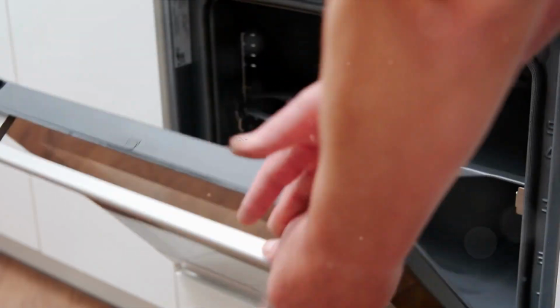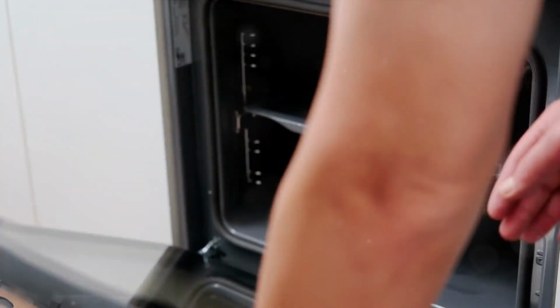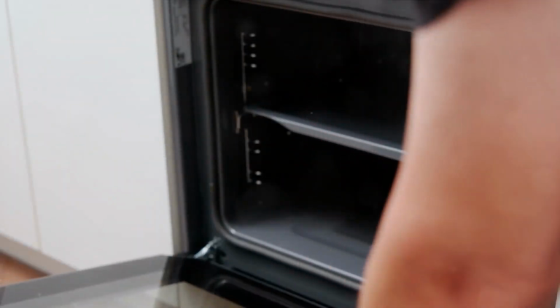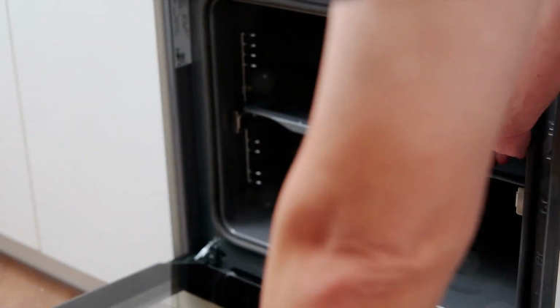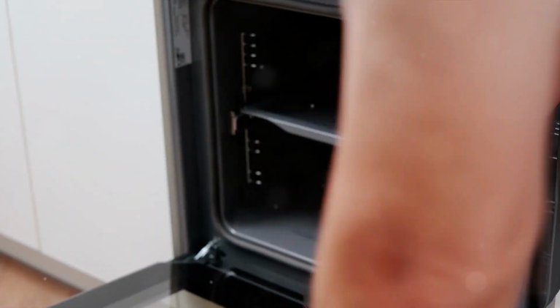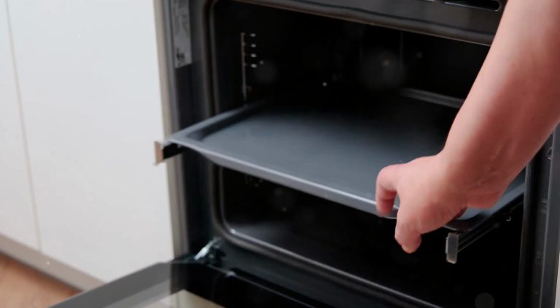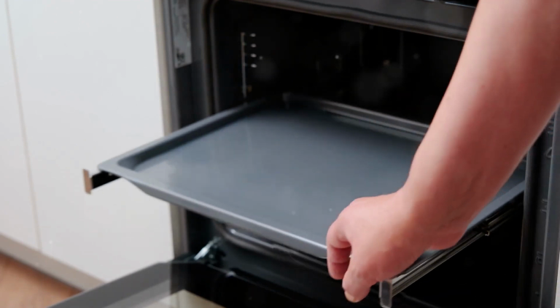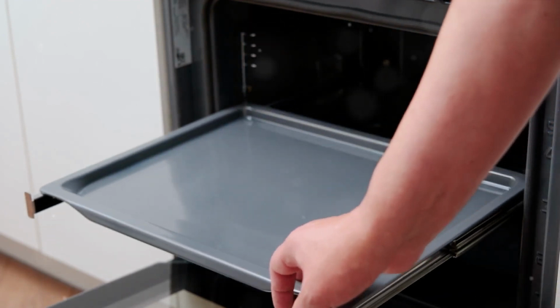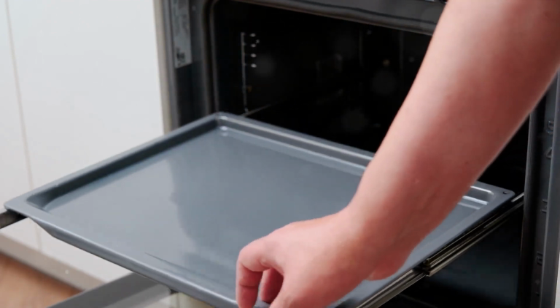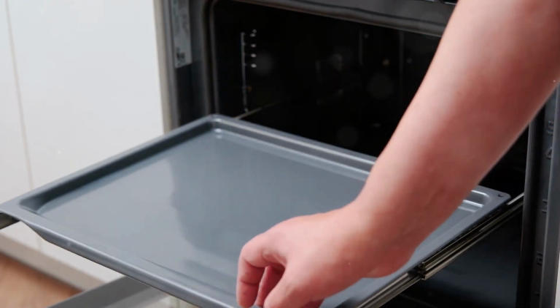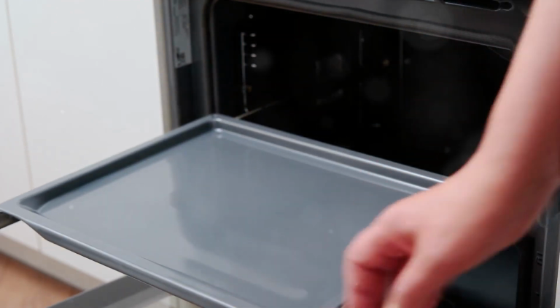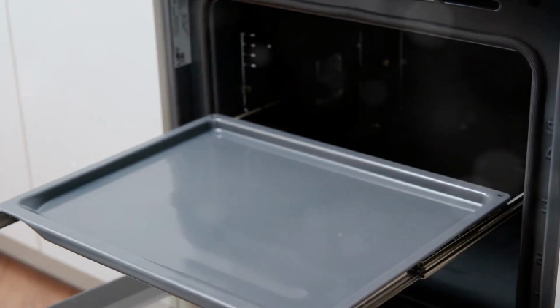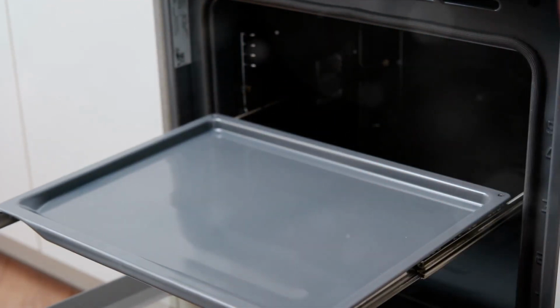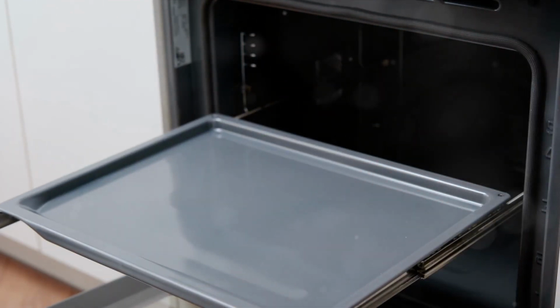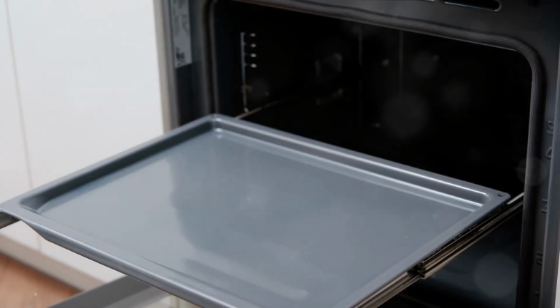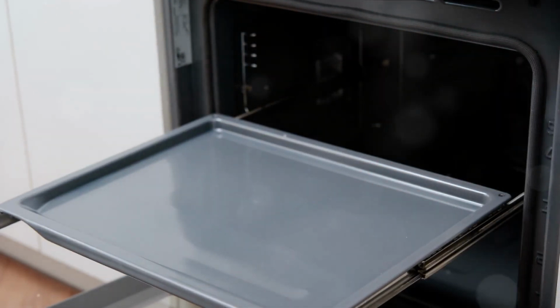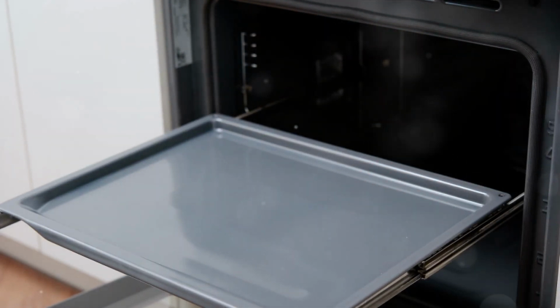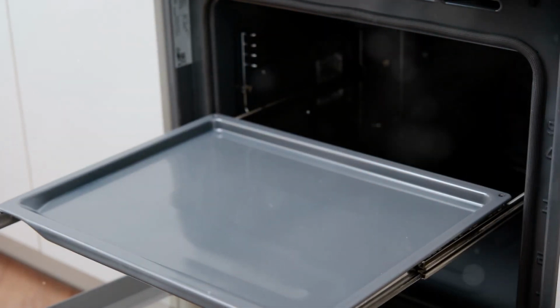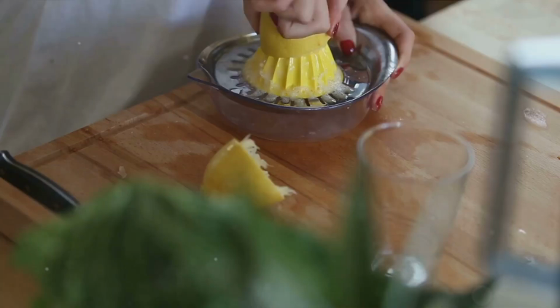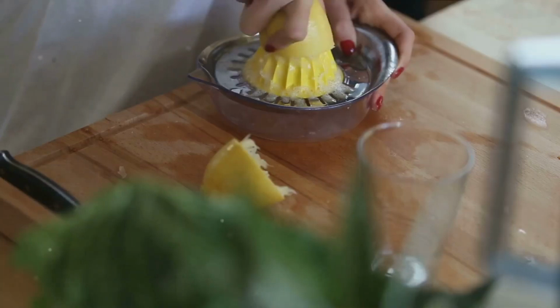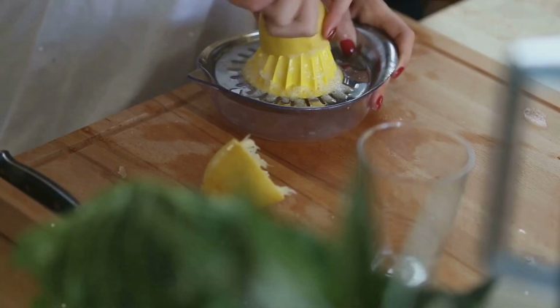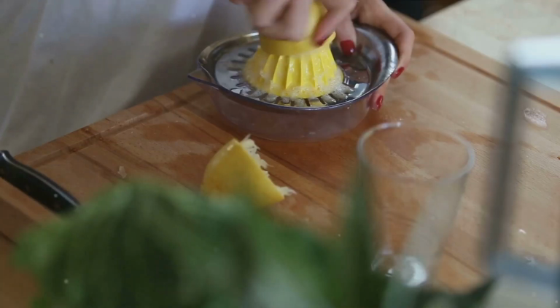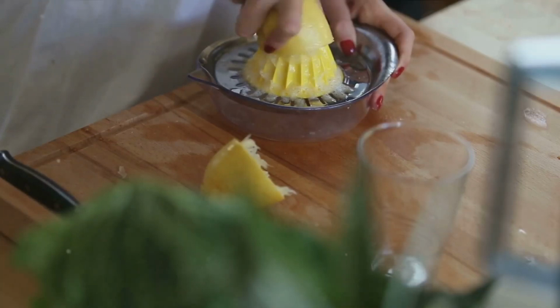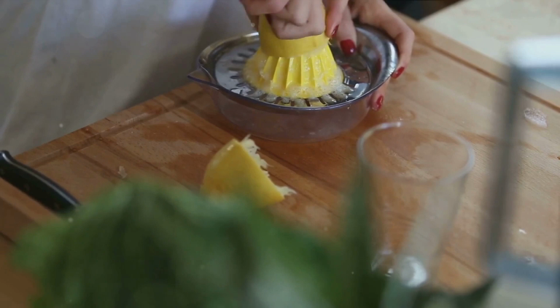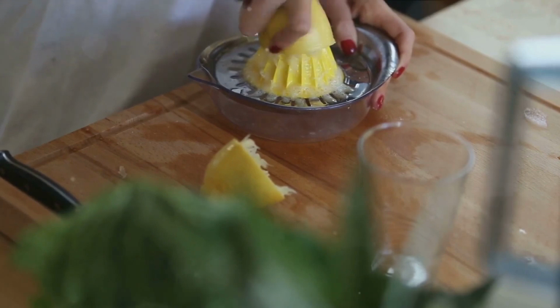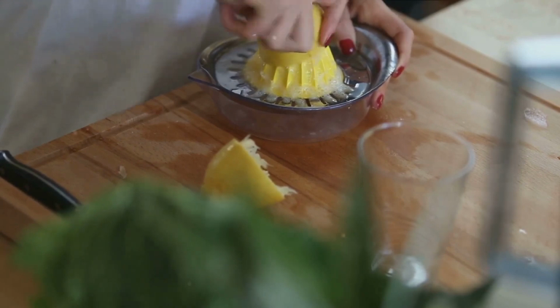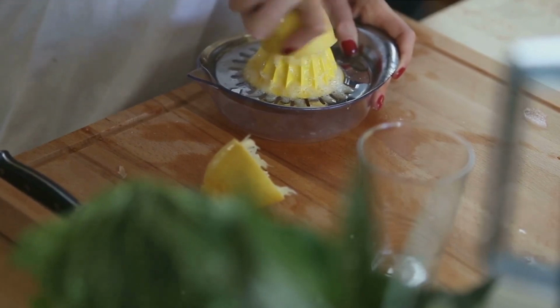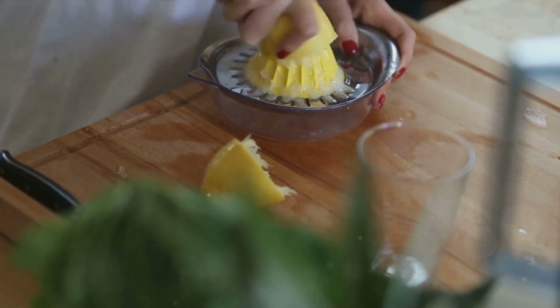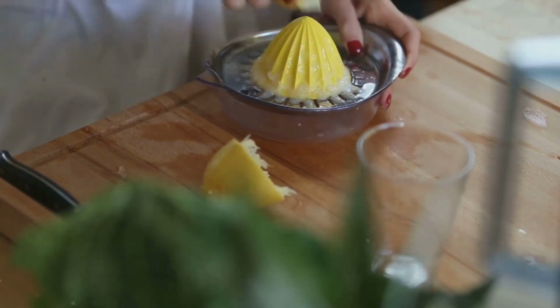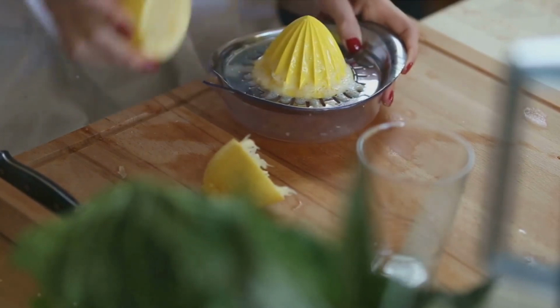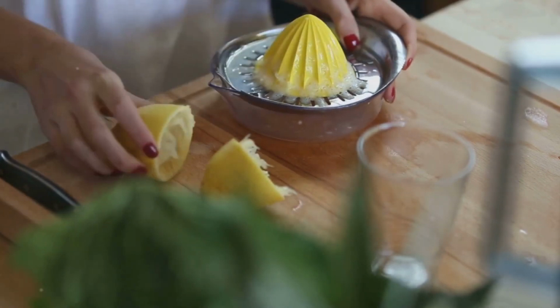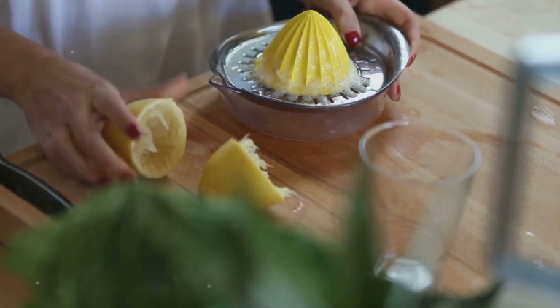Pop it into the oven for about 20 minutes or until it turns a lovely golden brown. While the crust is baking, it's time to prepare the lemon filling.